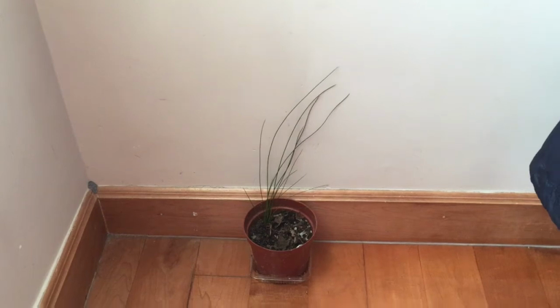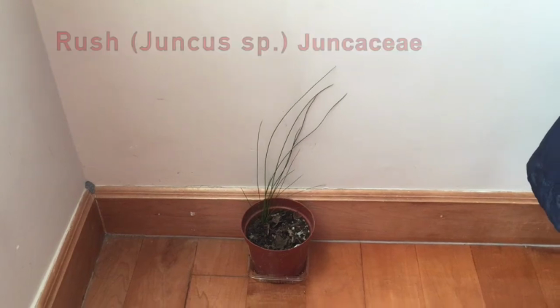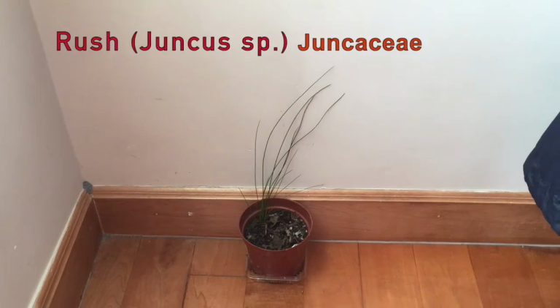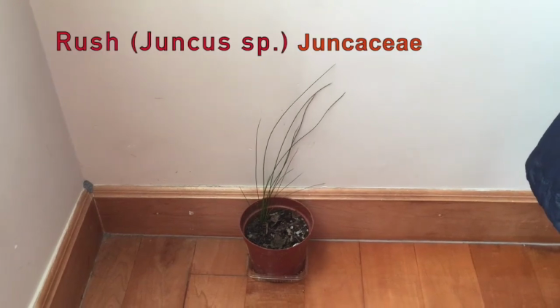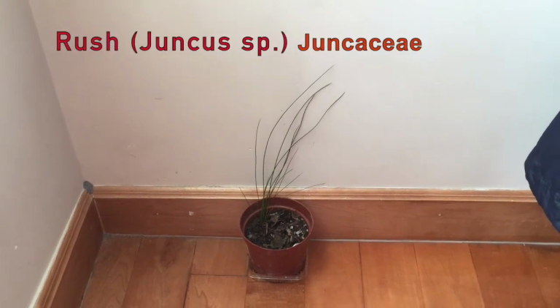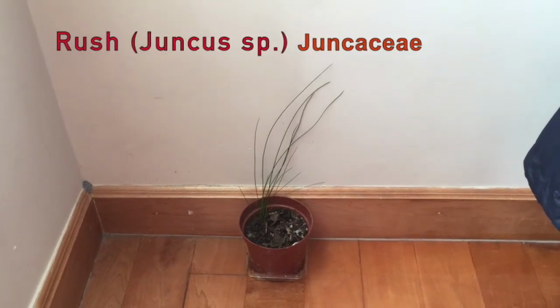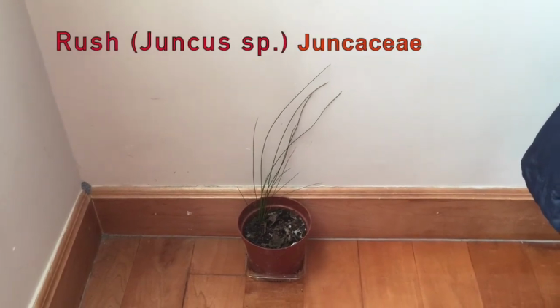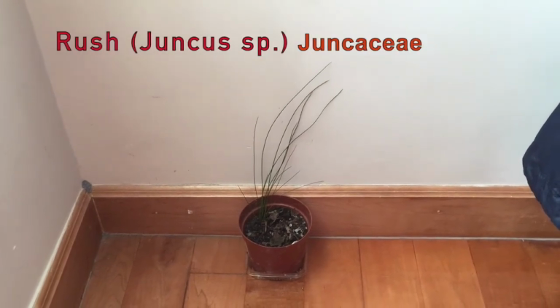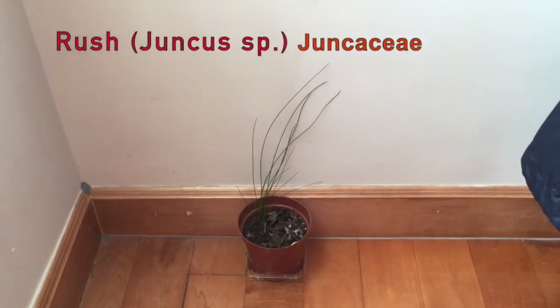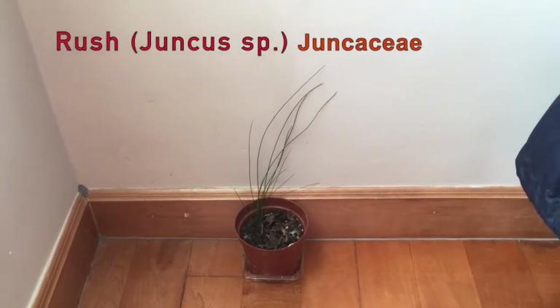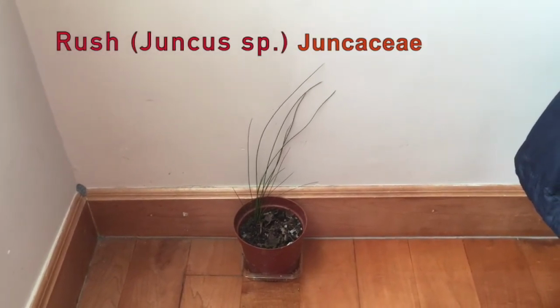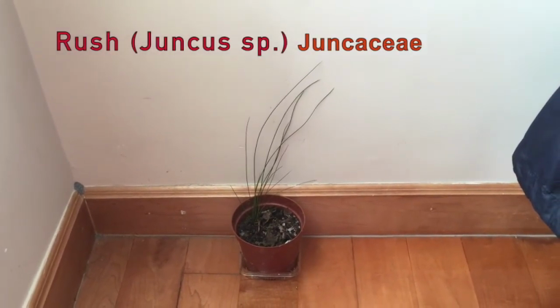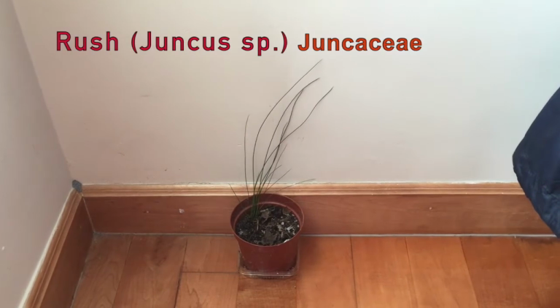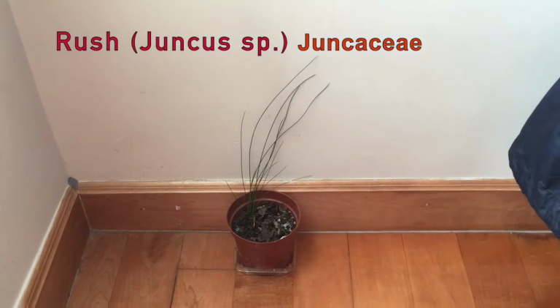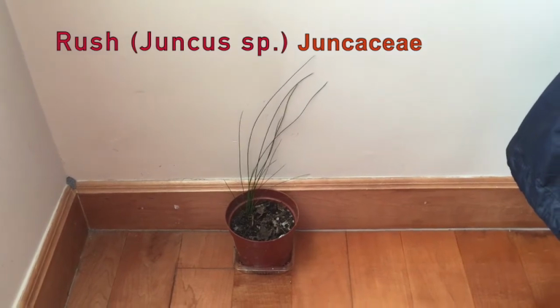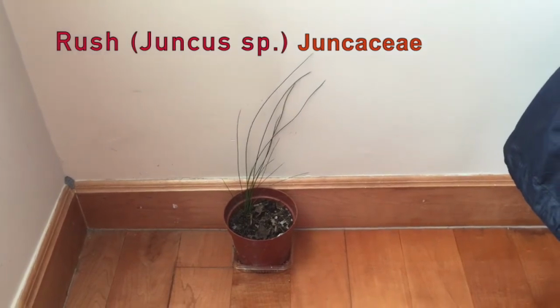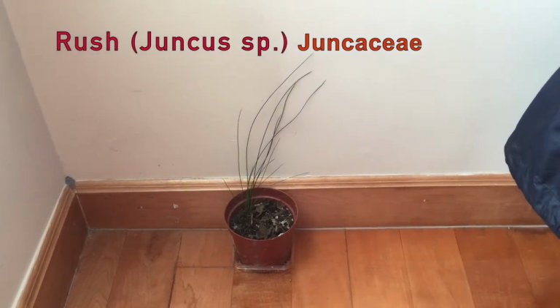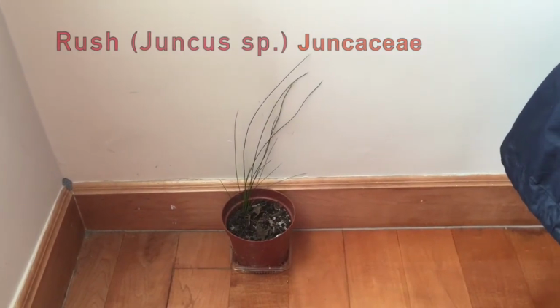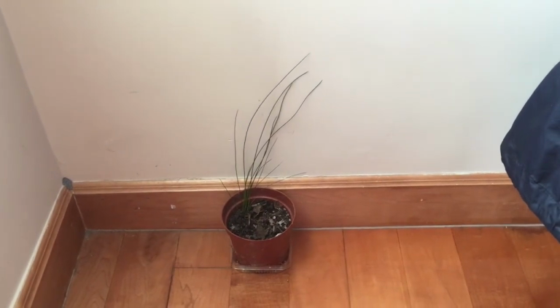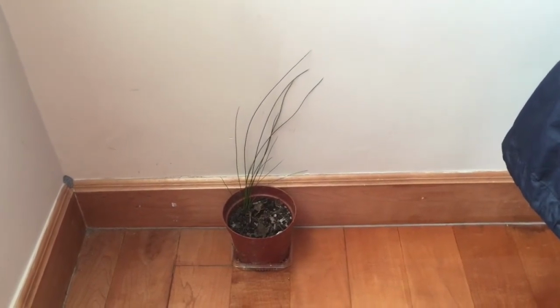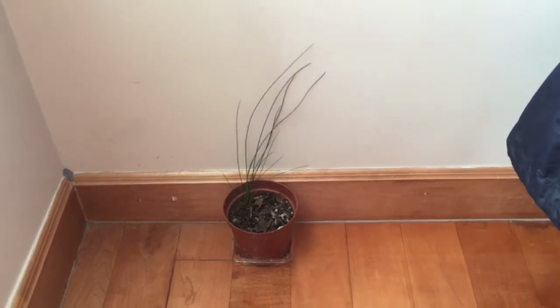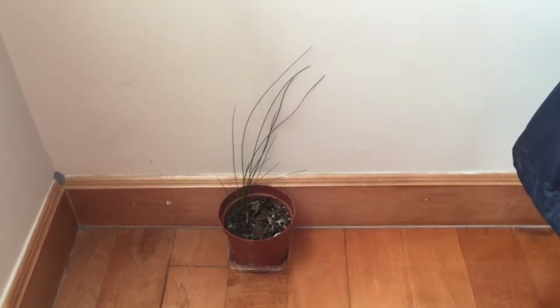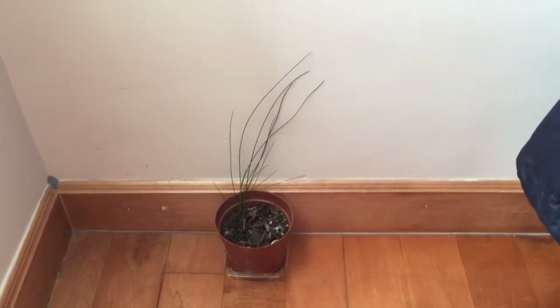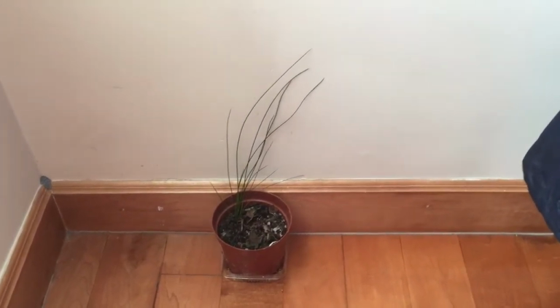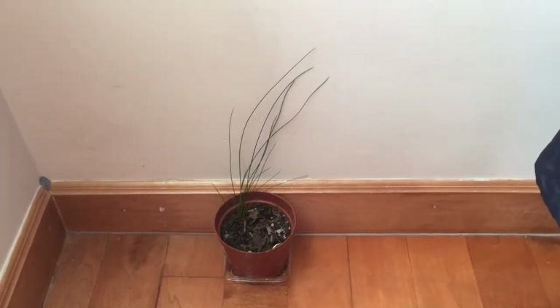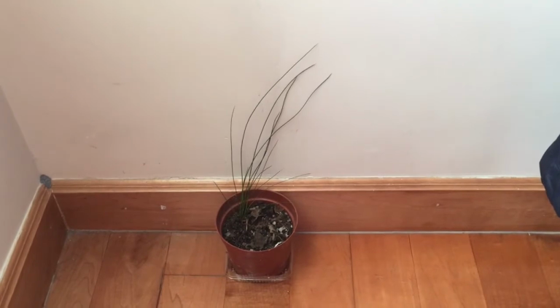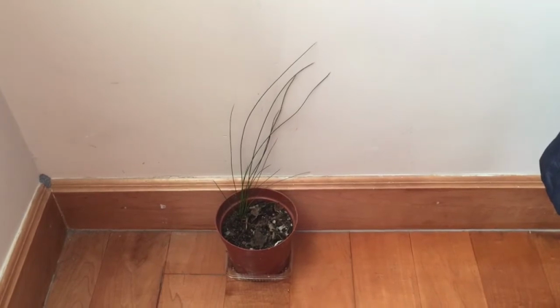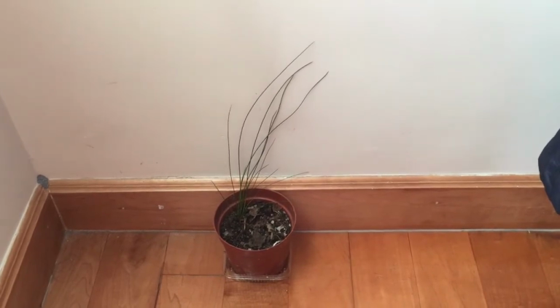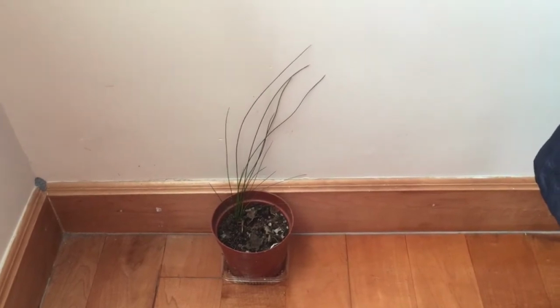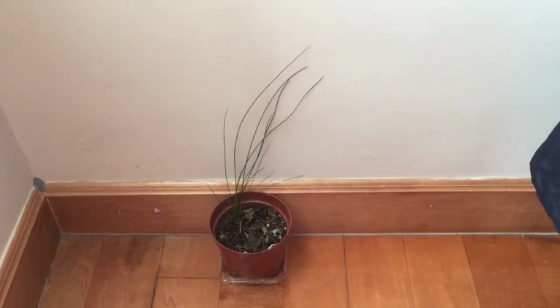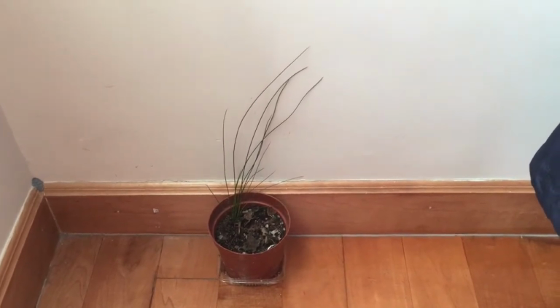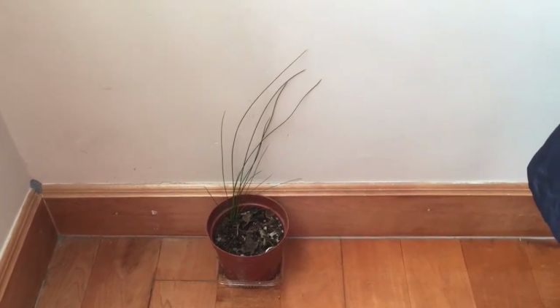Hello, the plant that you are looking at here is called a rush, for its common name, and it's got no relationship with the action of a rush, and it's also got no relationship with a gold rush or whatsoever.